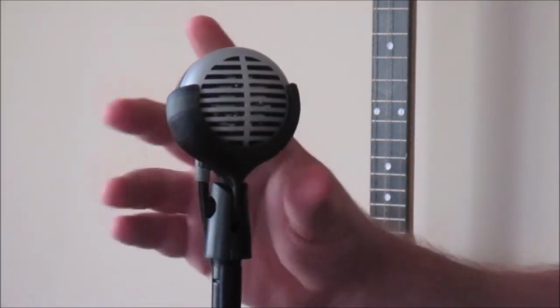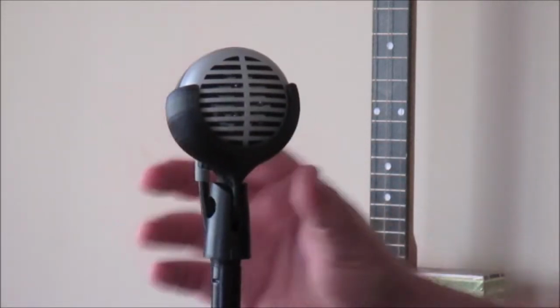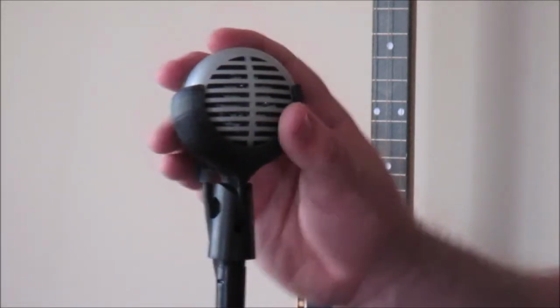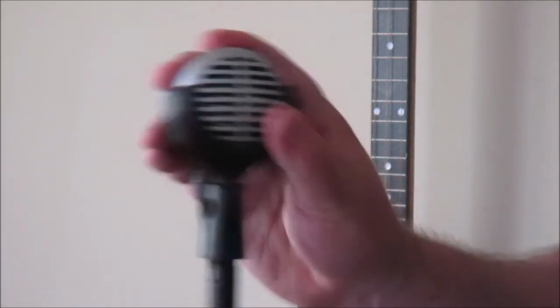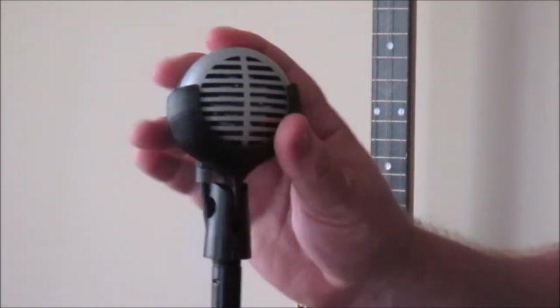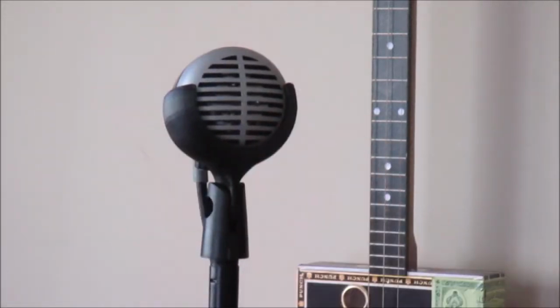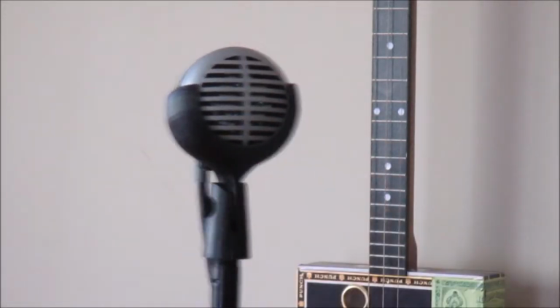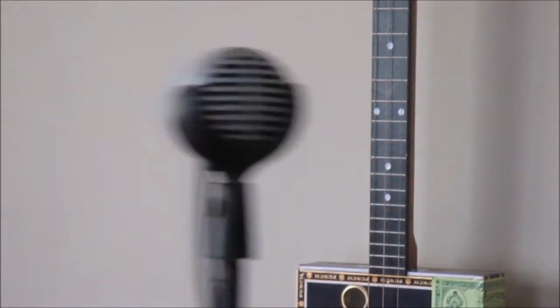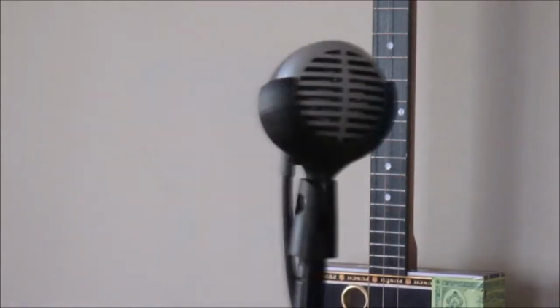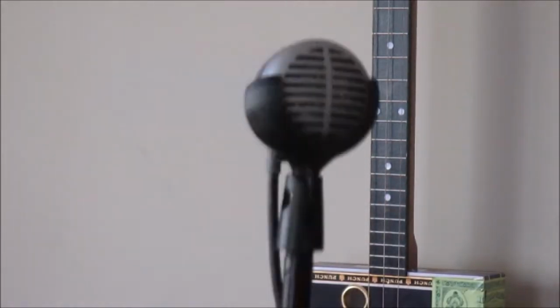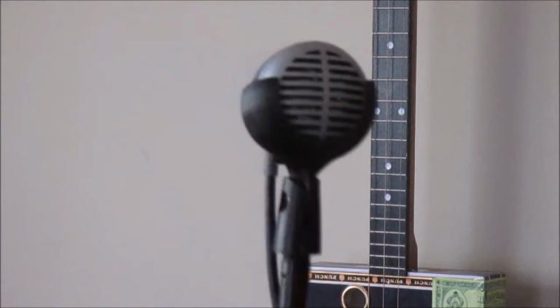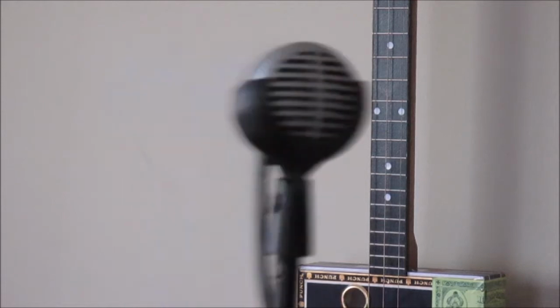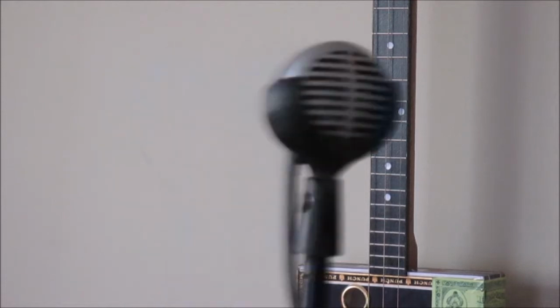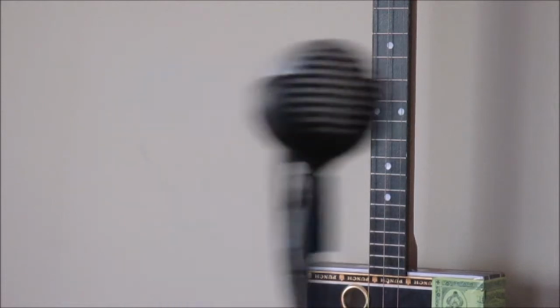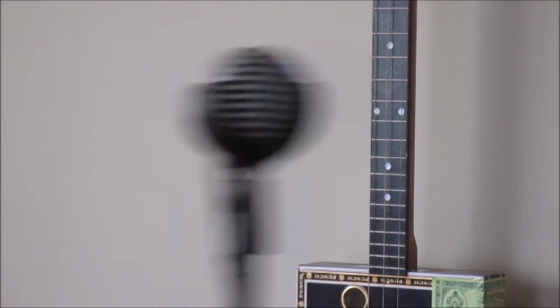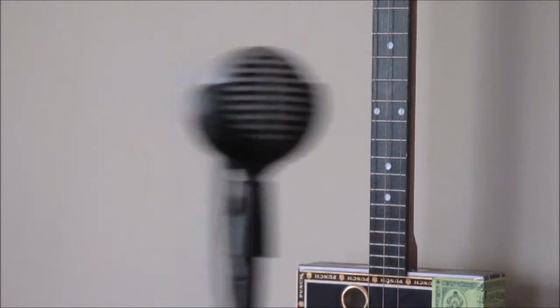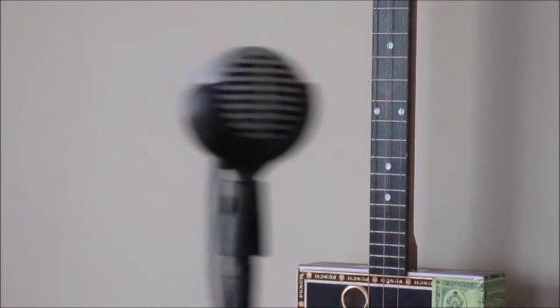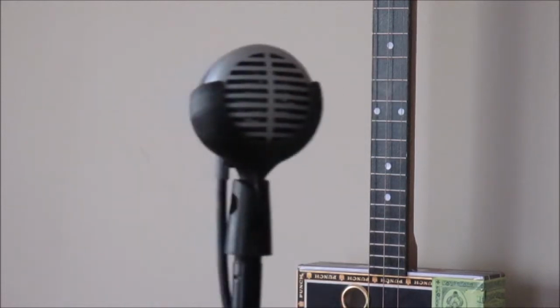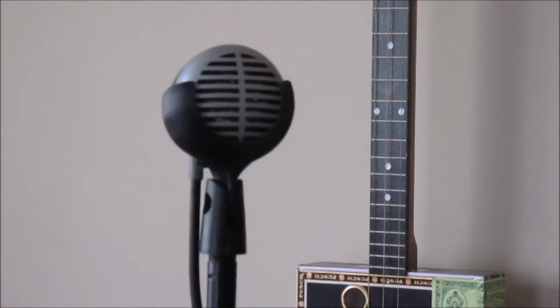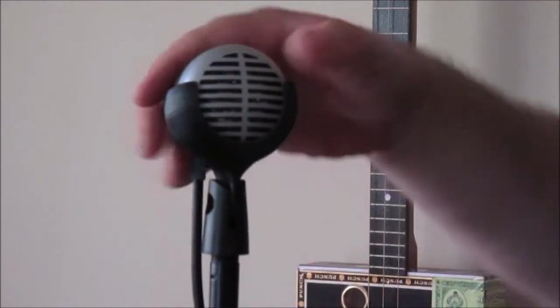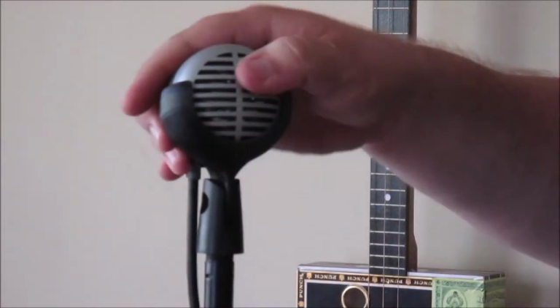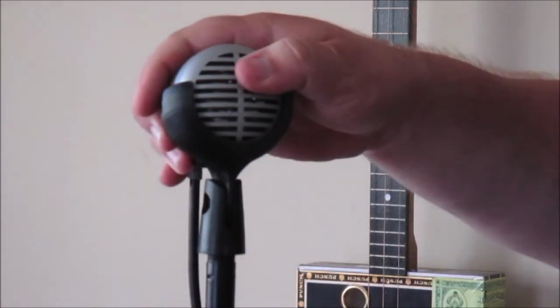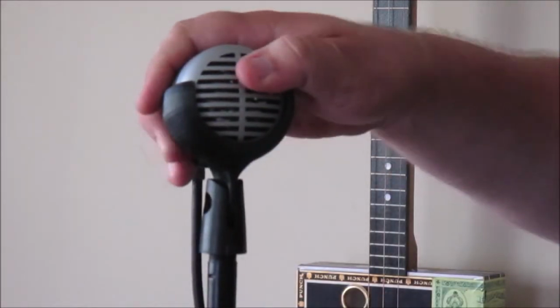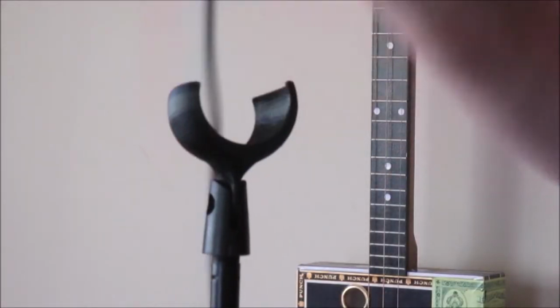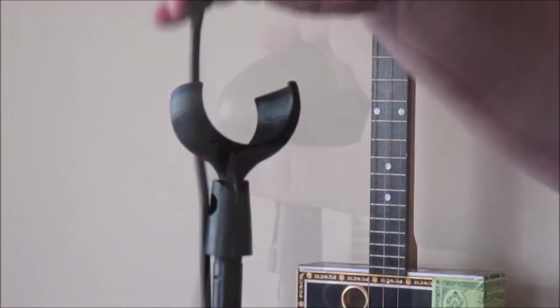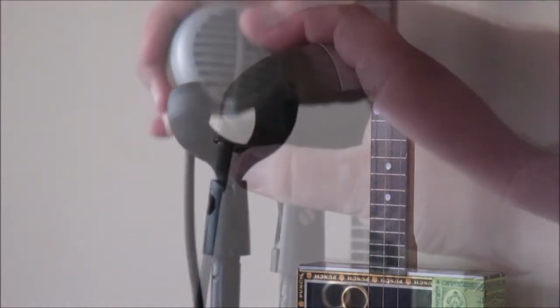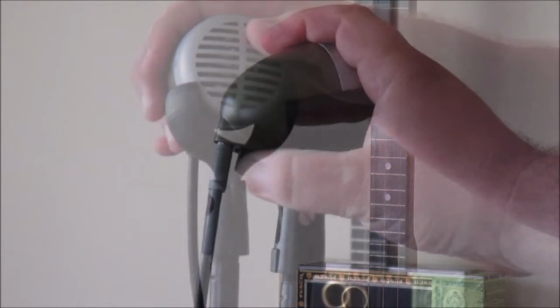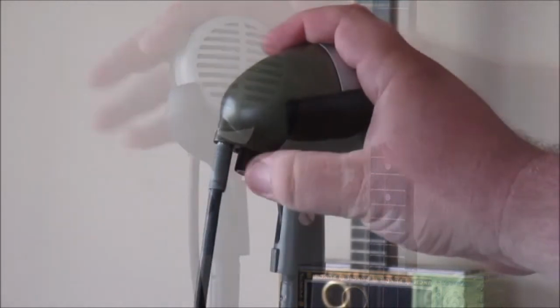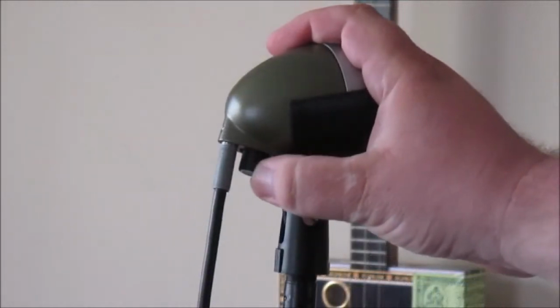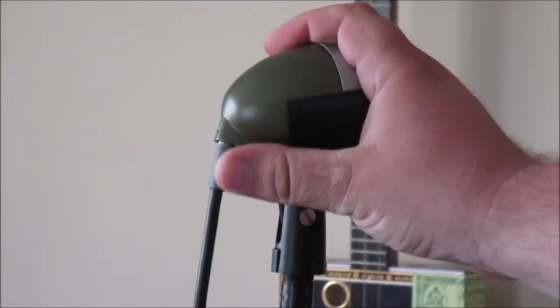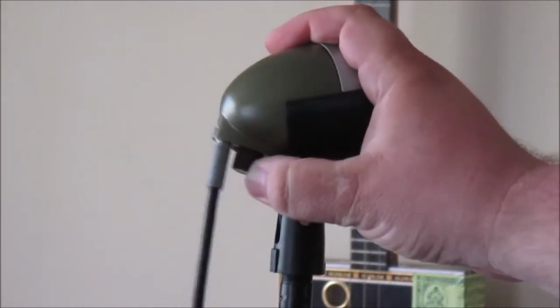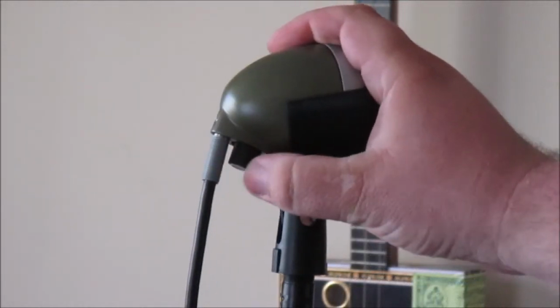Wobbling the stand isn't going to allow the microphone to fall out or fly off. You definitely won't hear it hit the floor anymore. Plus, you can conveniently access the volume knob in the back.